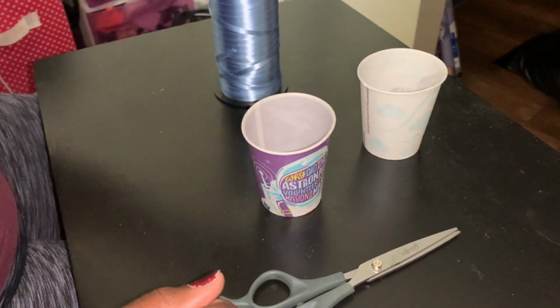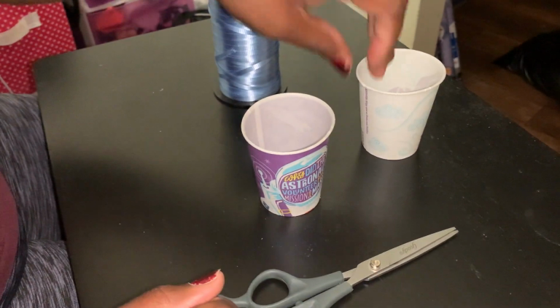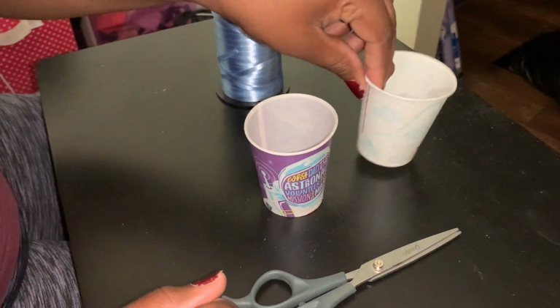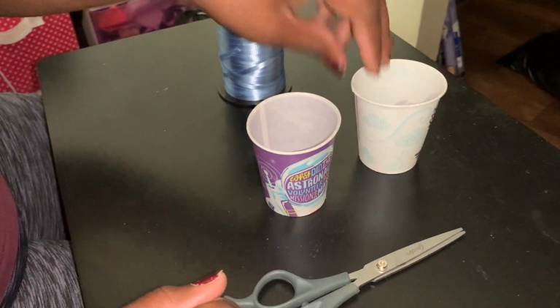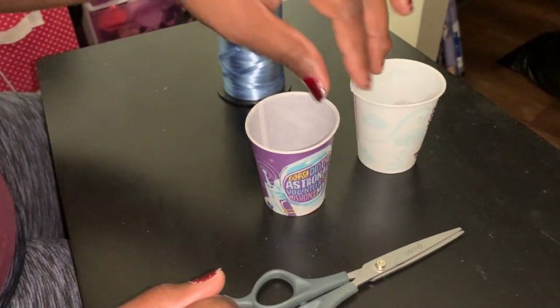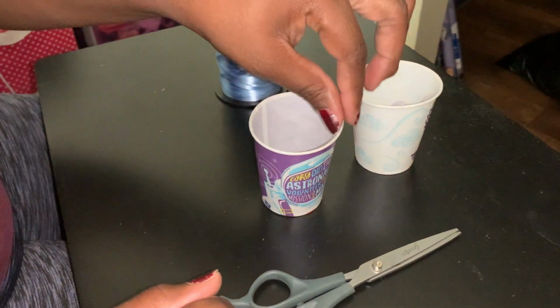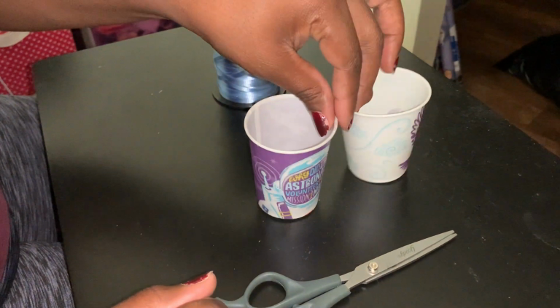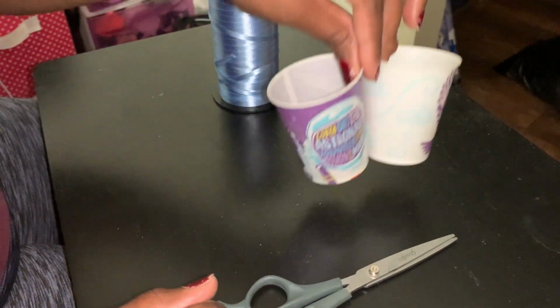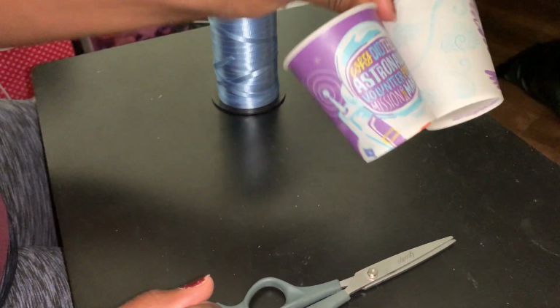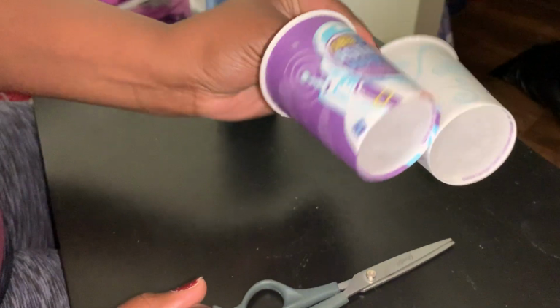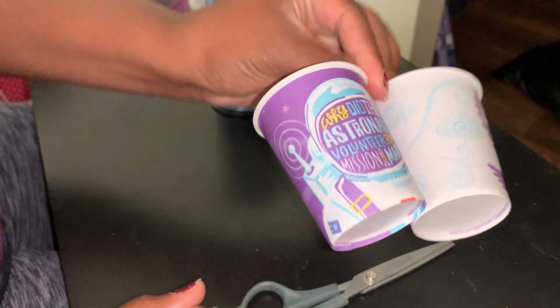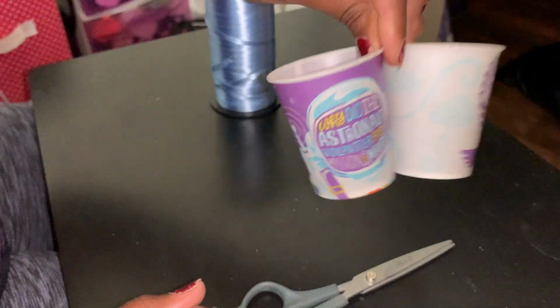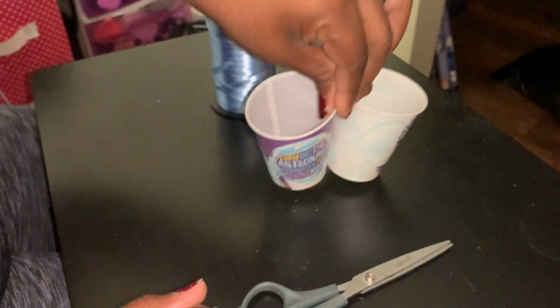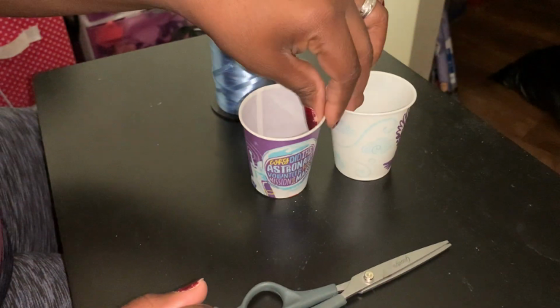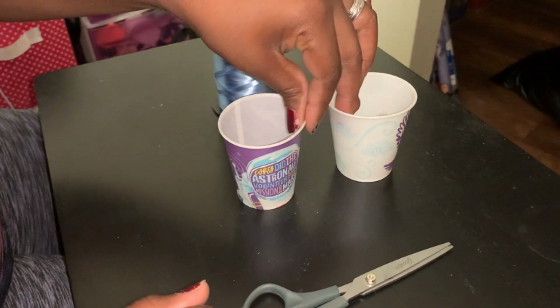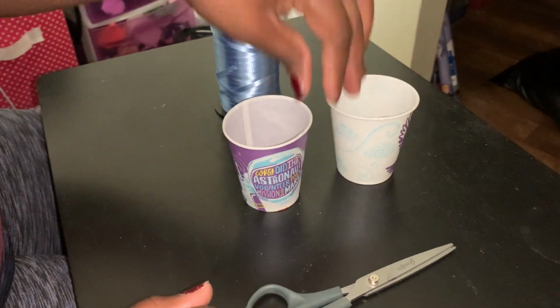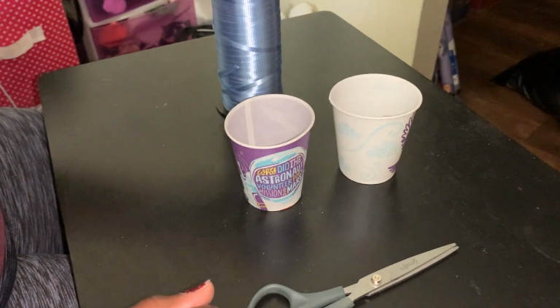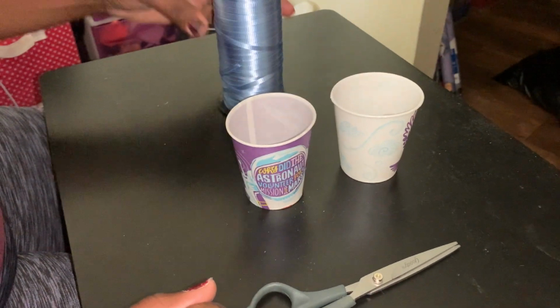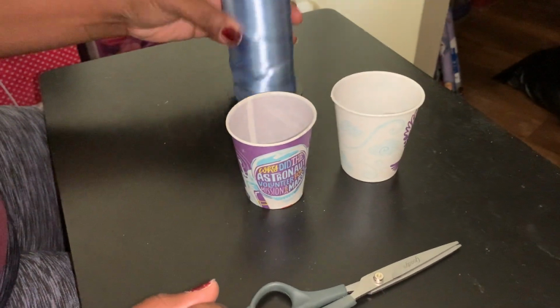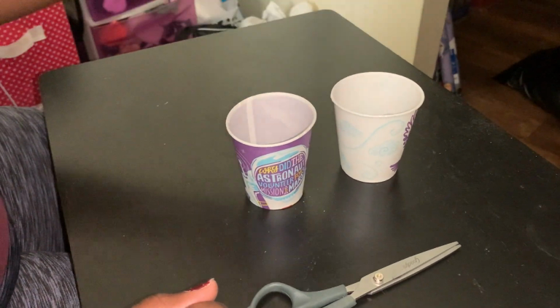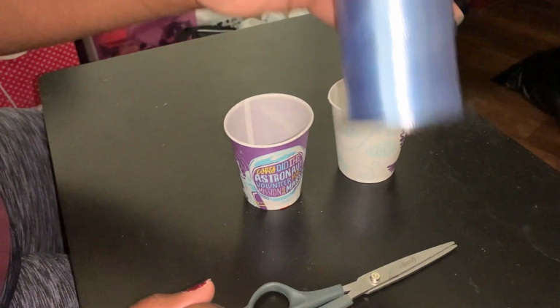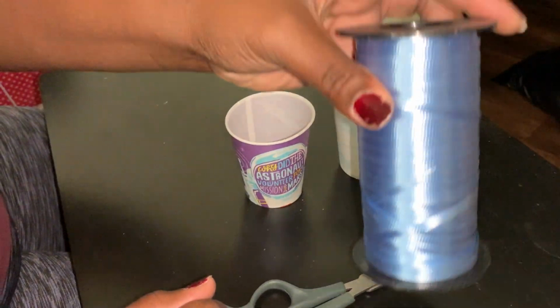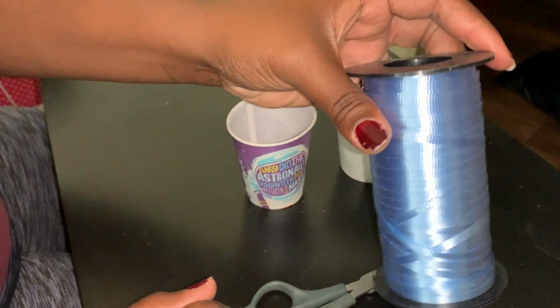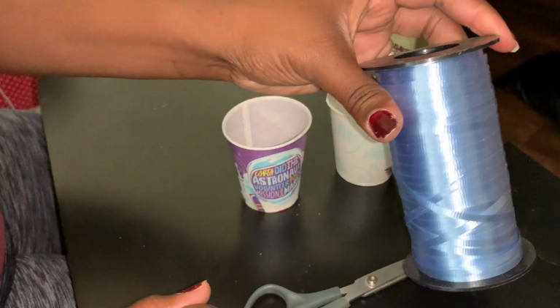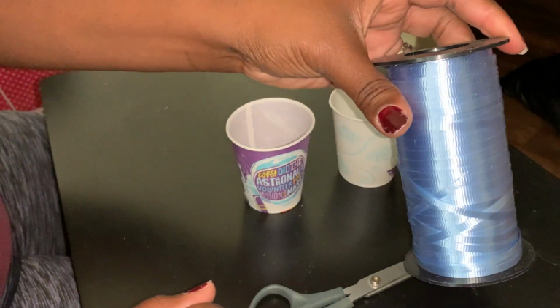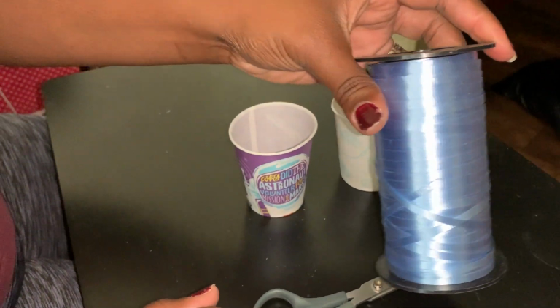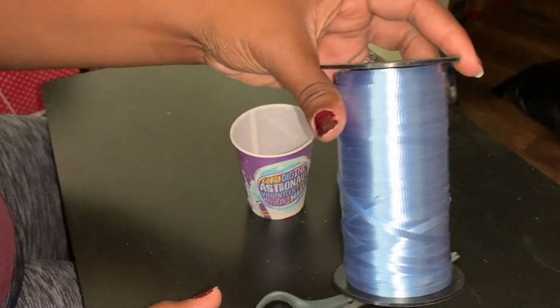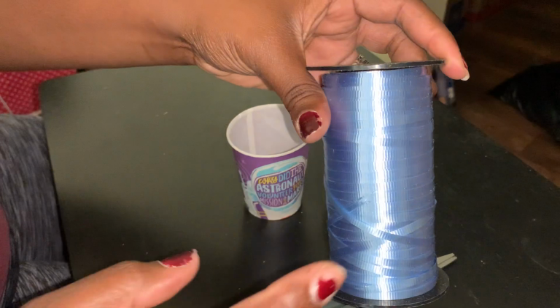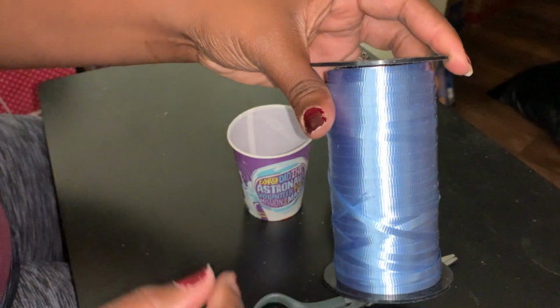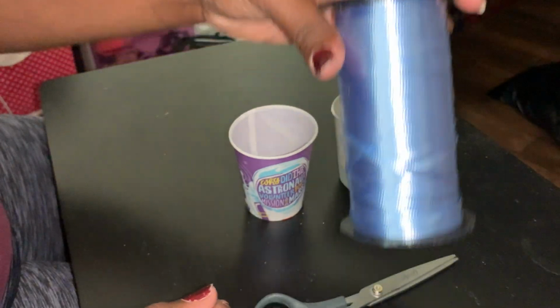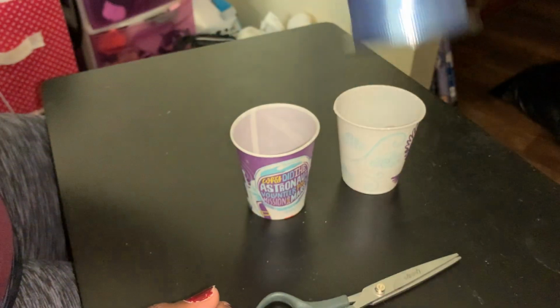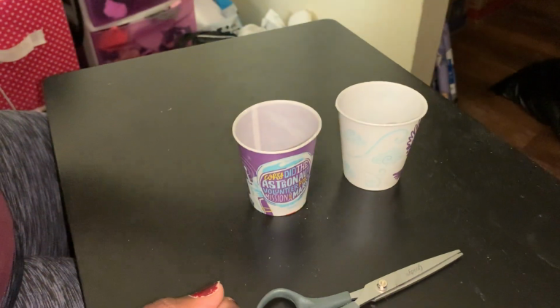You're going to need two paper cups. They can be plastic, but paper cups like this. You're going to need string or yarn, okay?